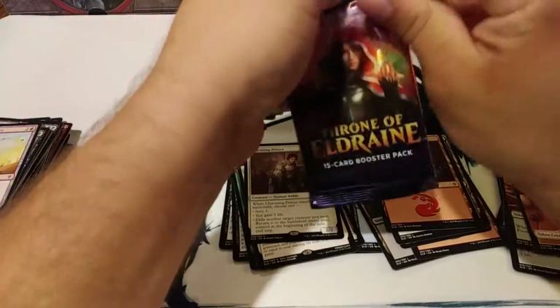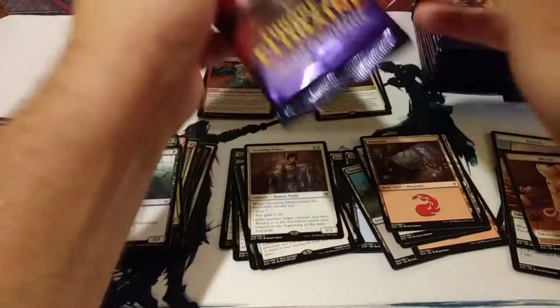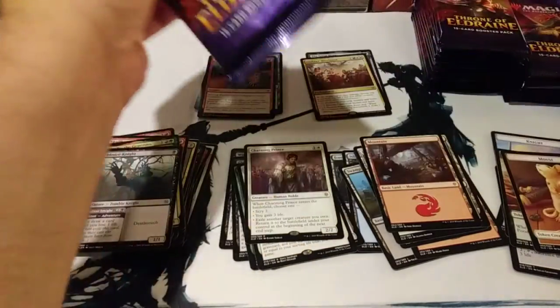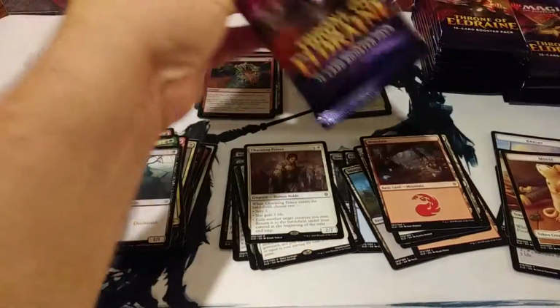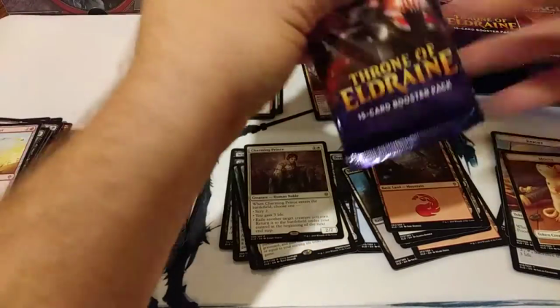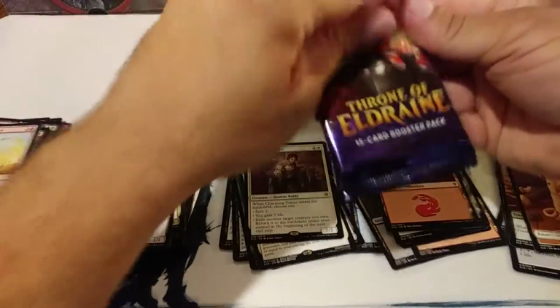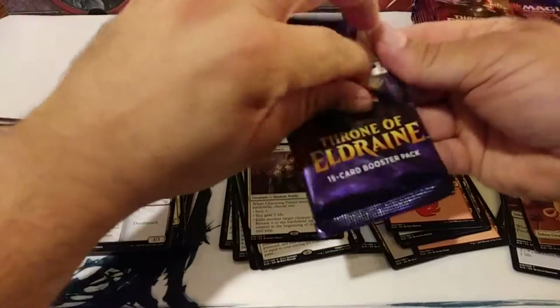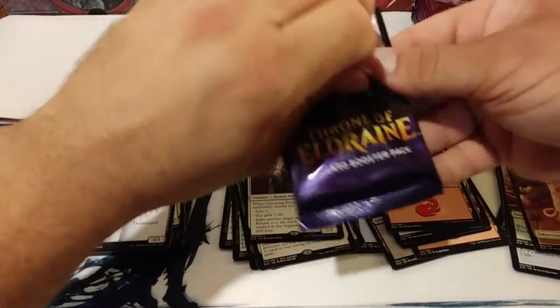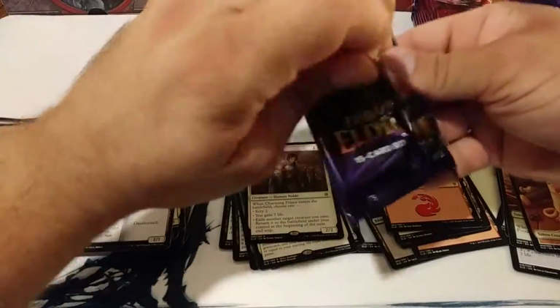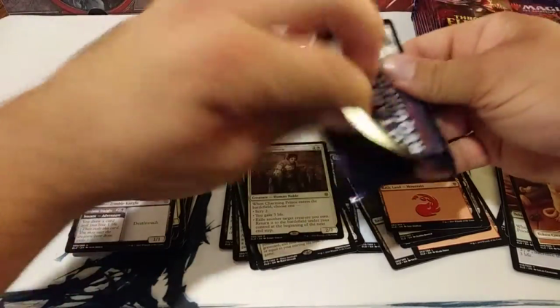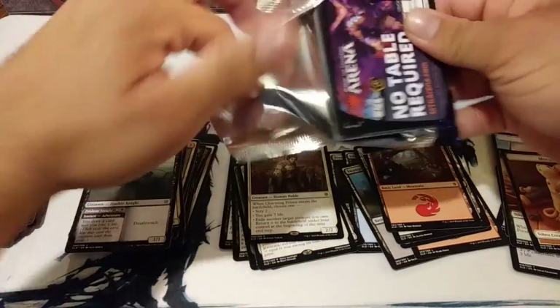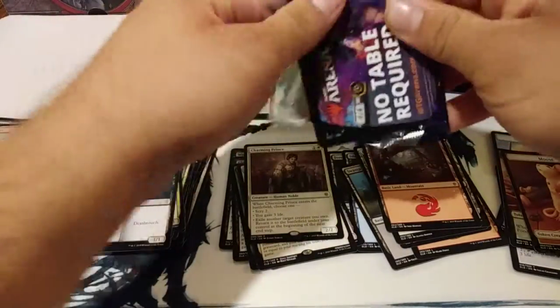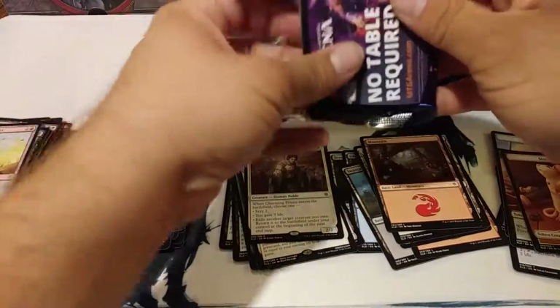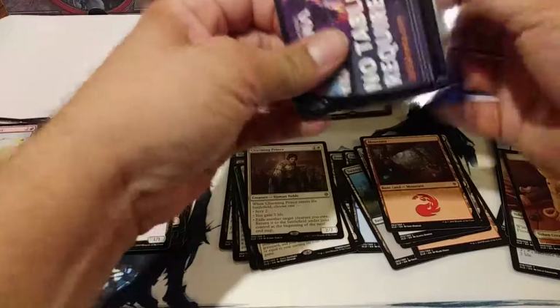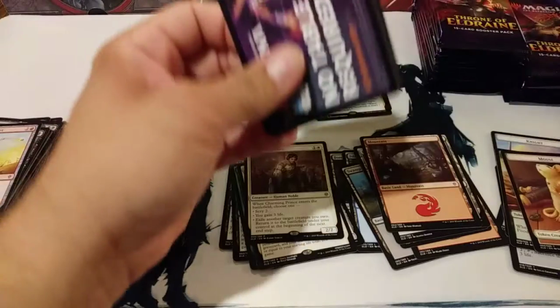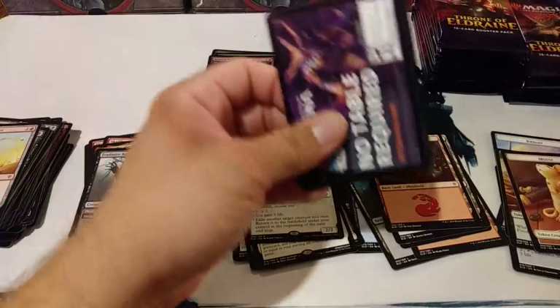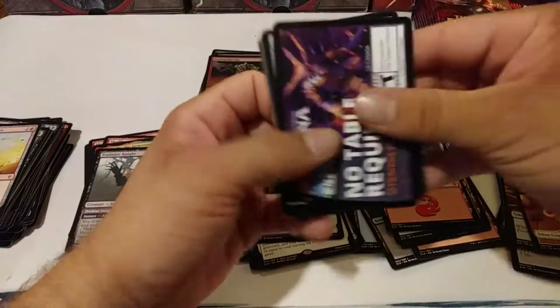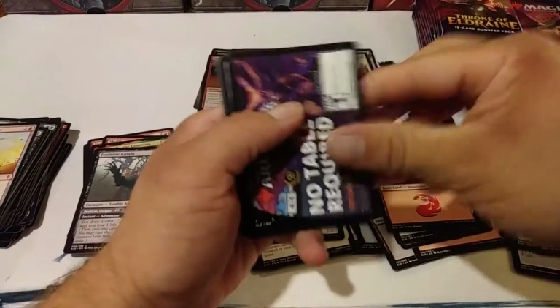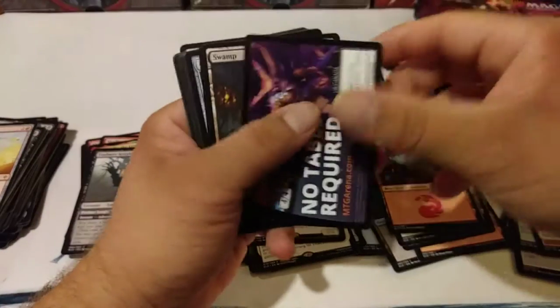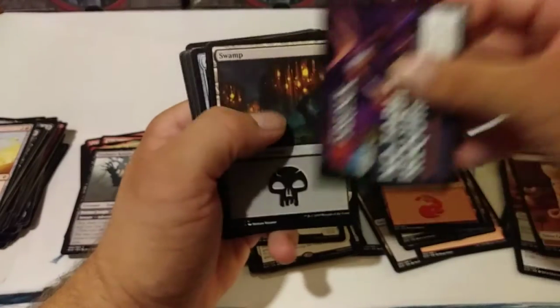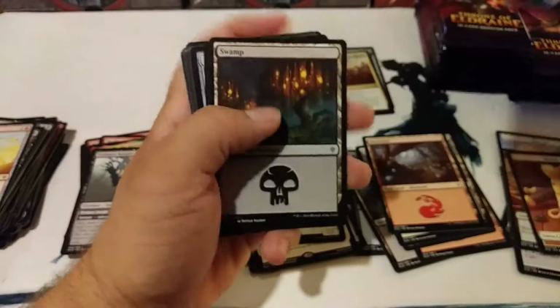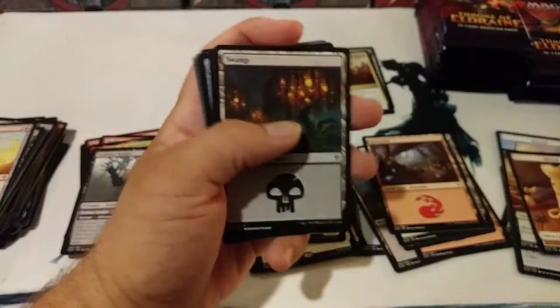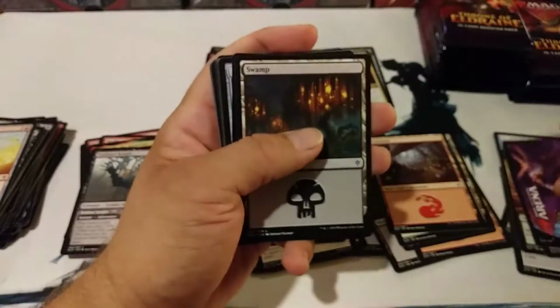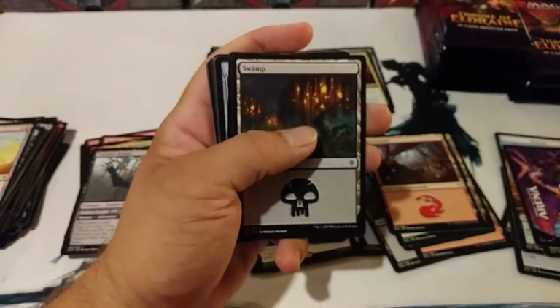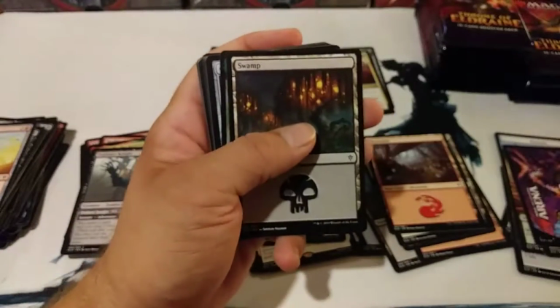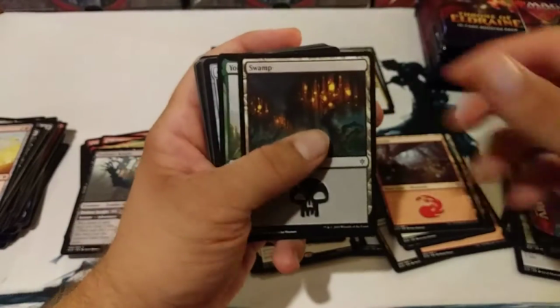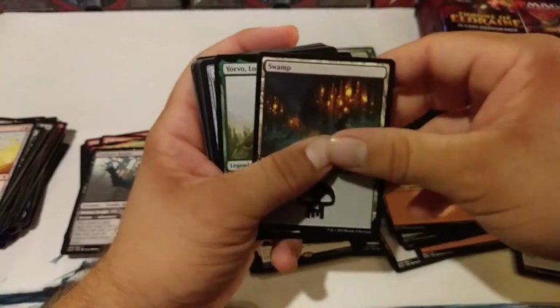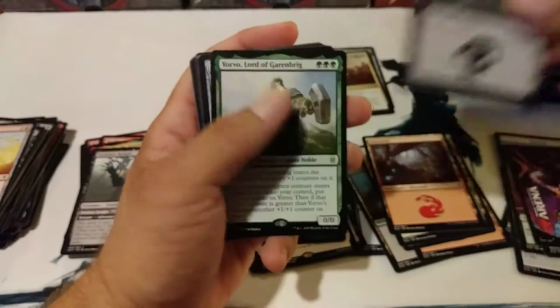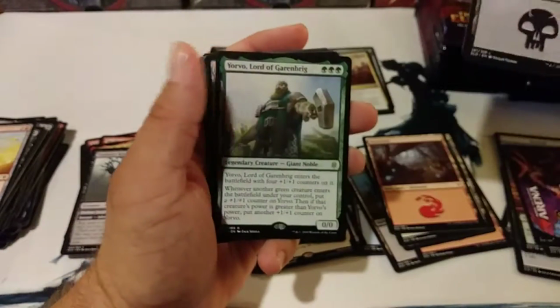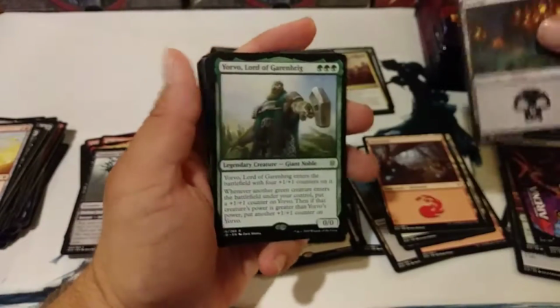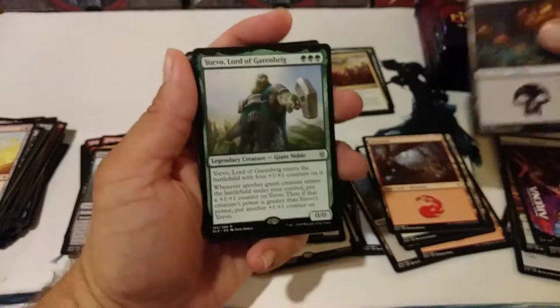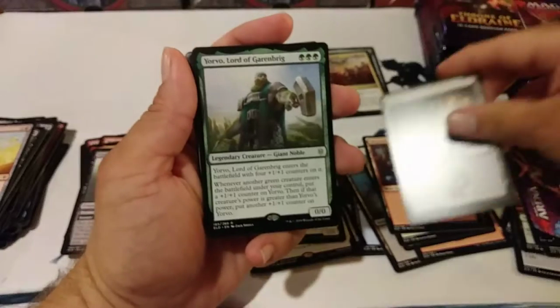These pull tabs — these backs are tough sometimes. I just can't get them to open up. Swamp, Swamp. Oh, Yorvo. That's not bad. He's alright, he's decent.